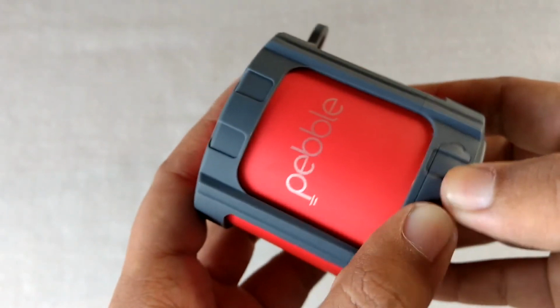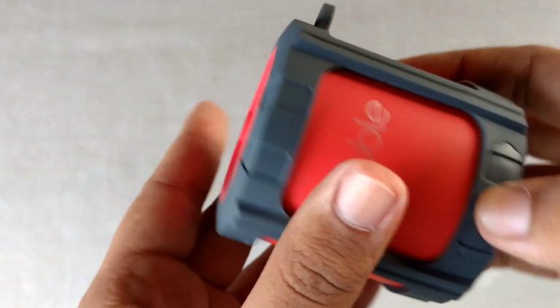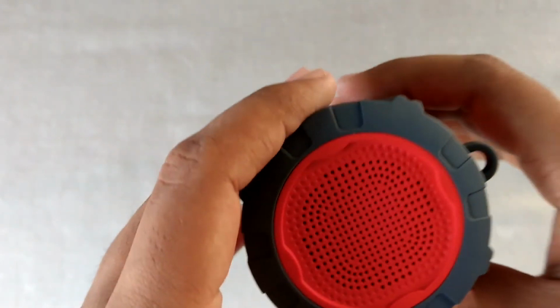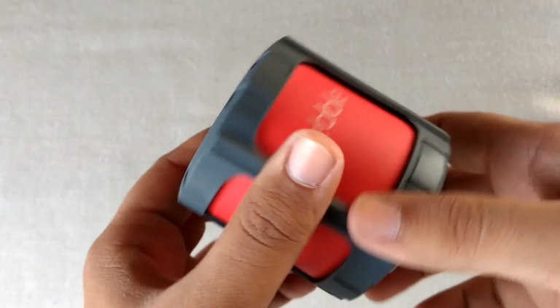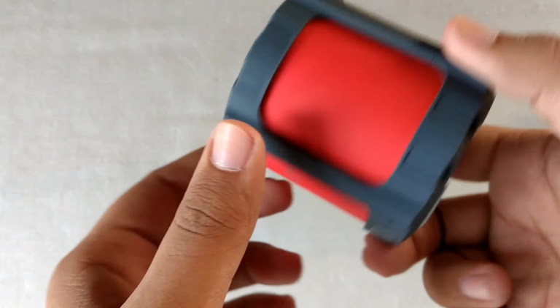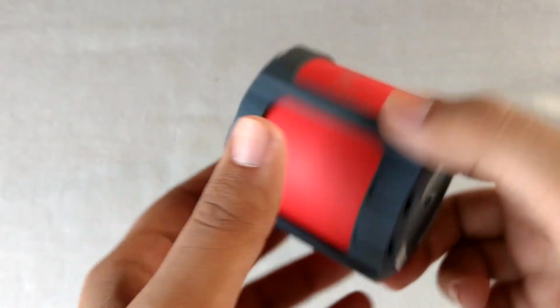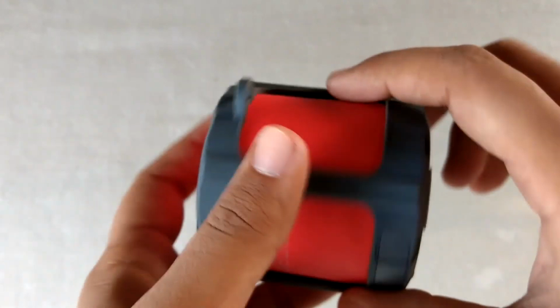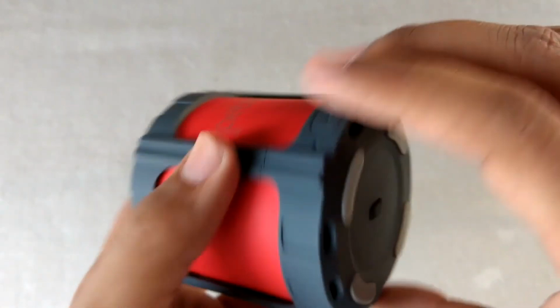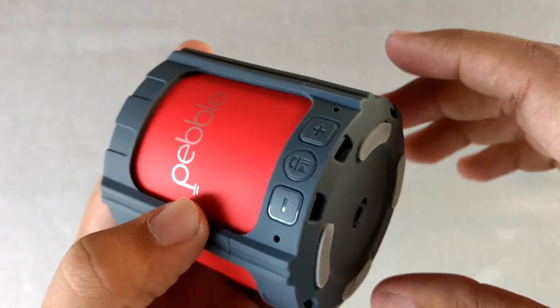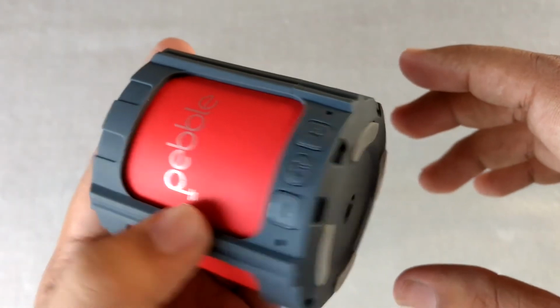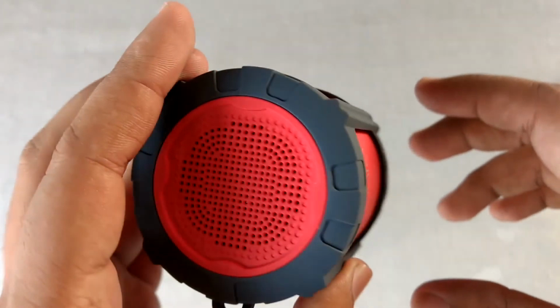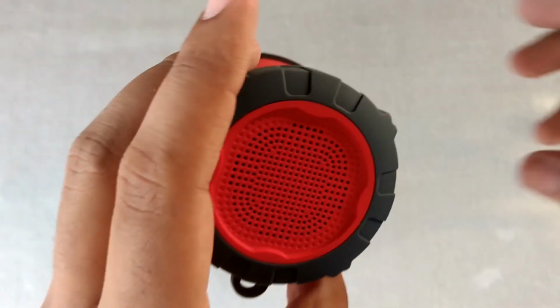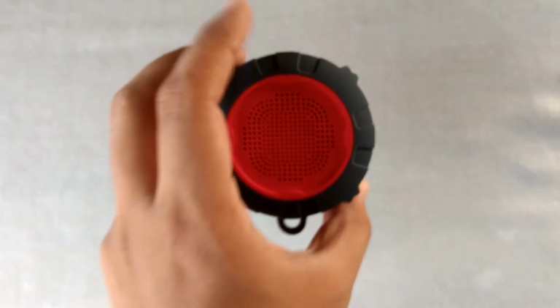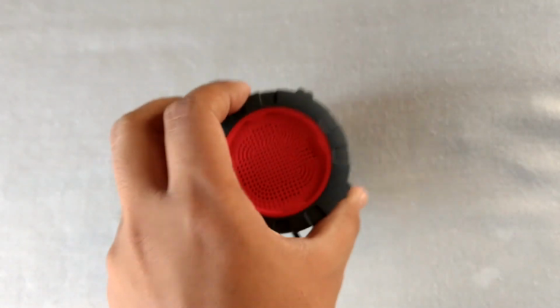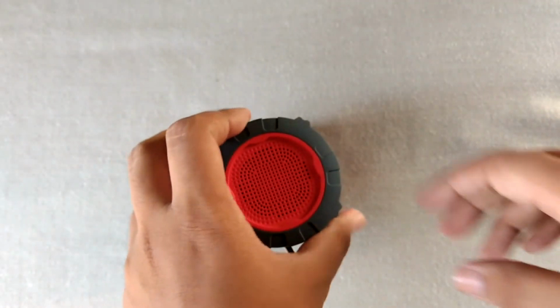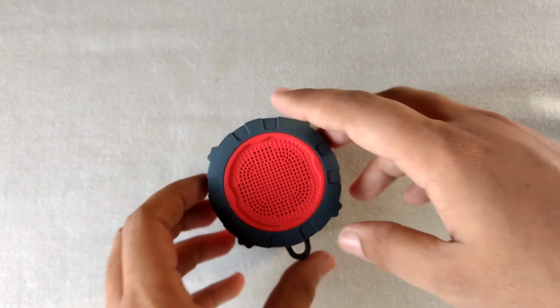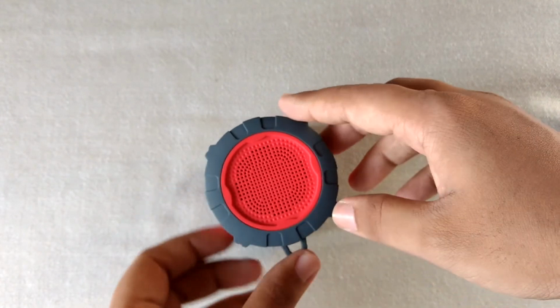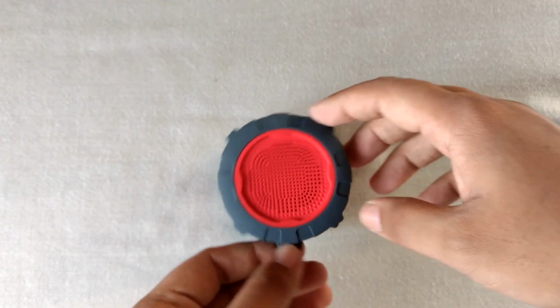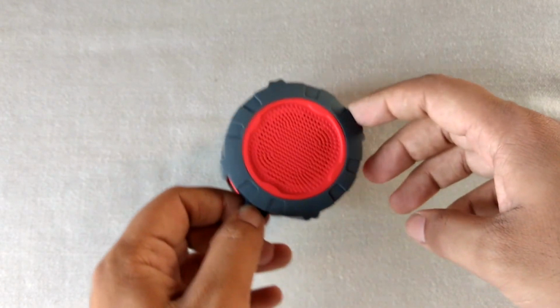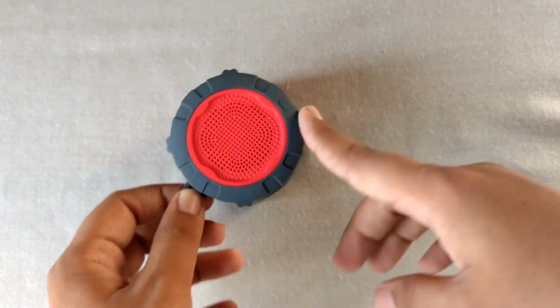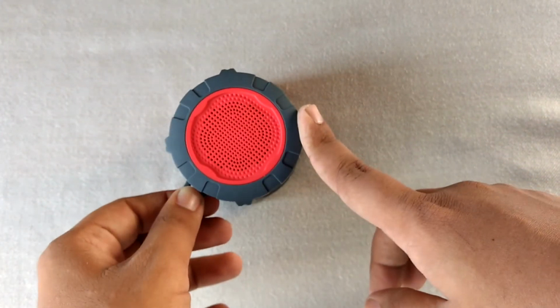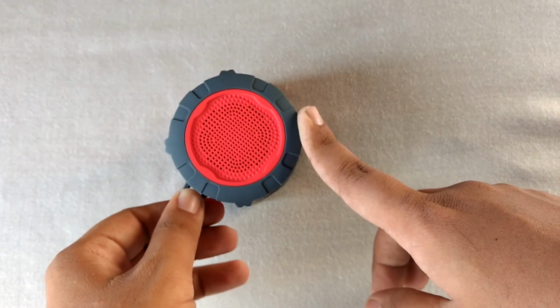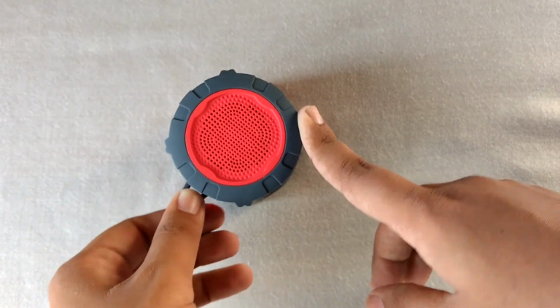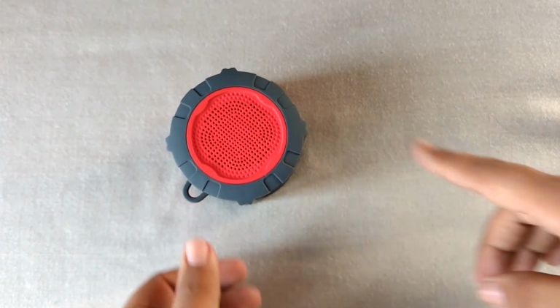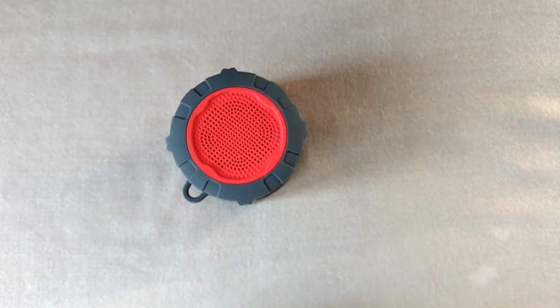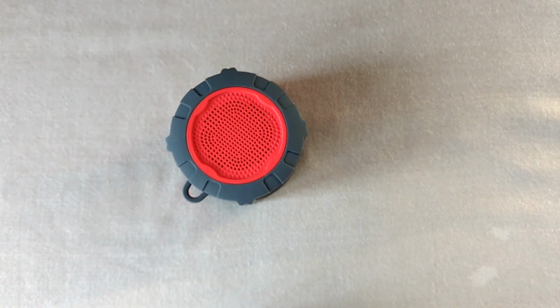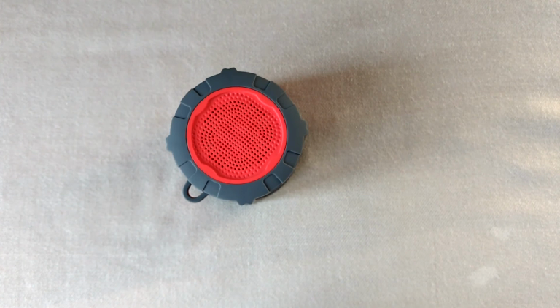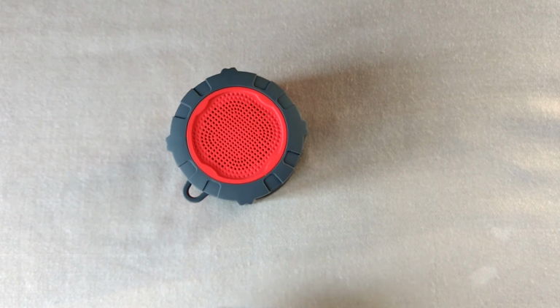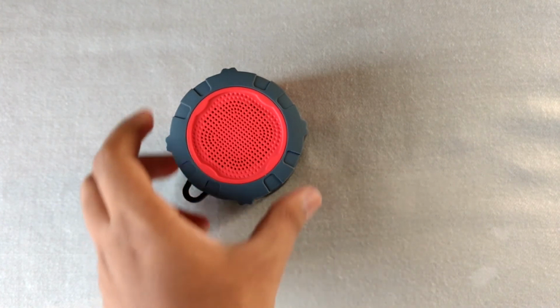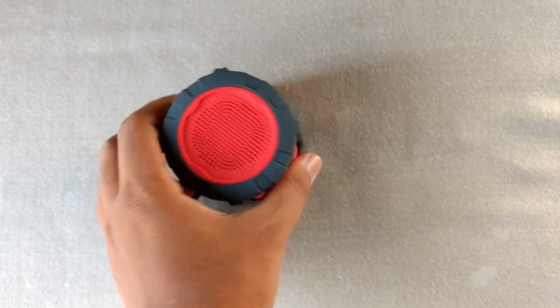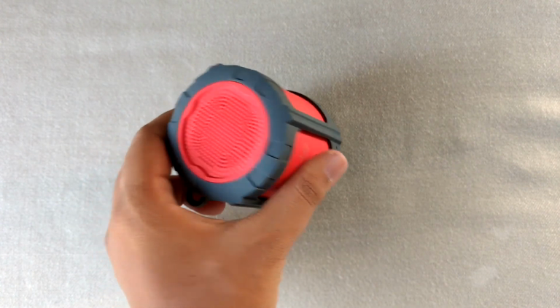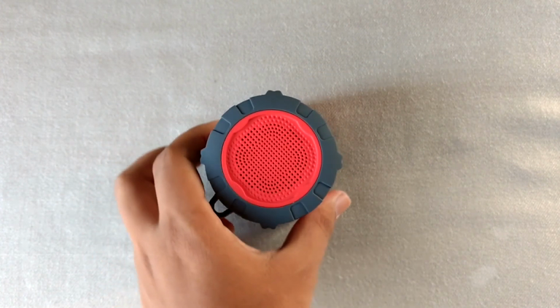Really great battery backup. It's a good Bluetooth speaker with a lot of features. If you found this video helpful, kindly press that like button, subscribe to my channel for more upcoming videos, and I hope to see you in my next video.